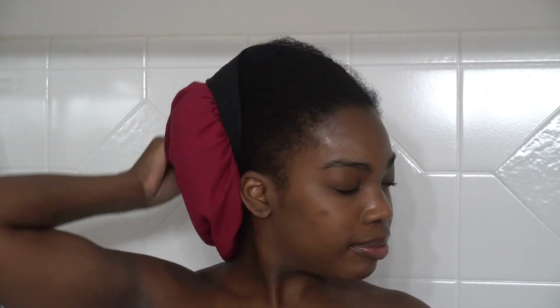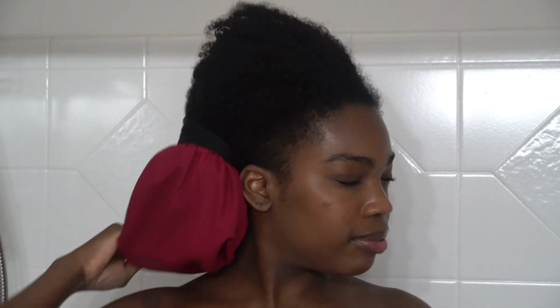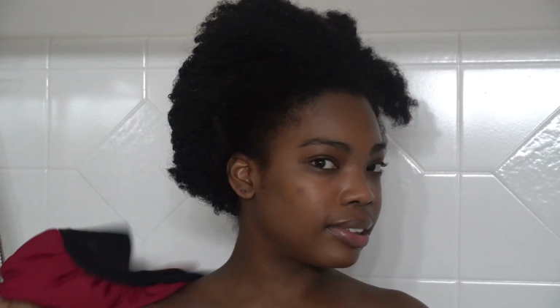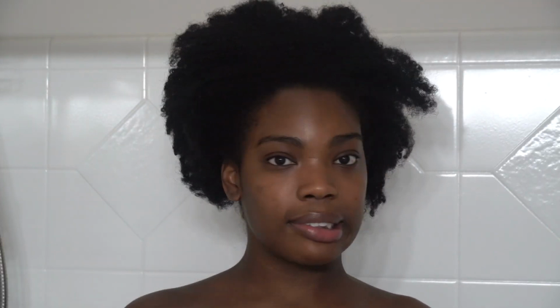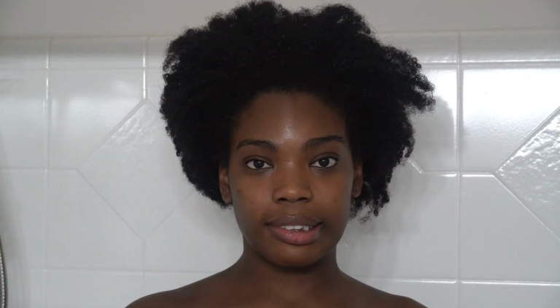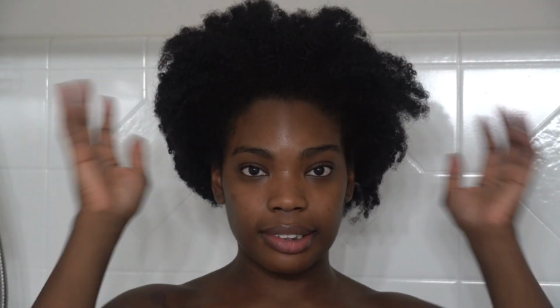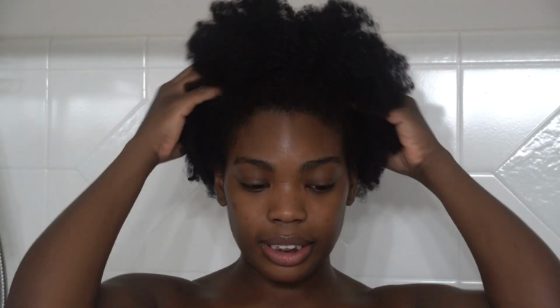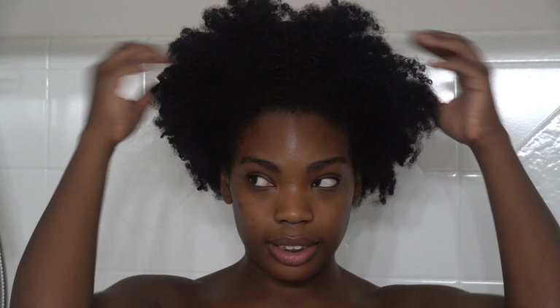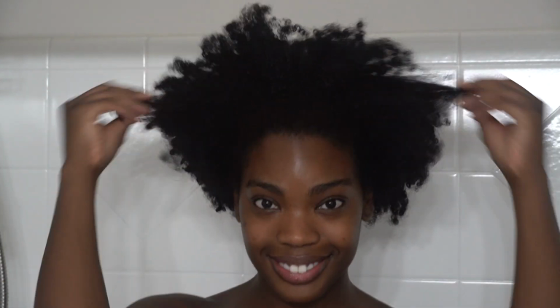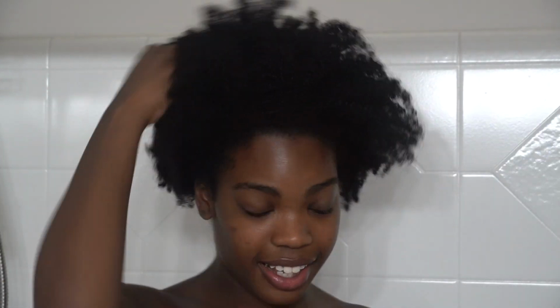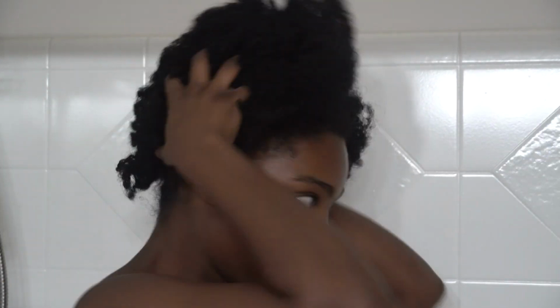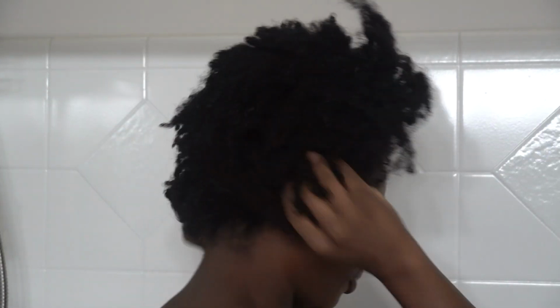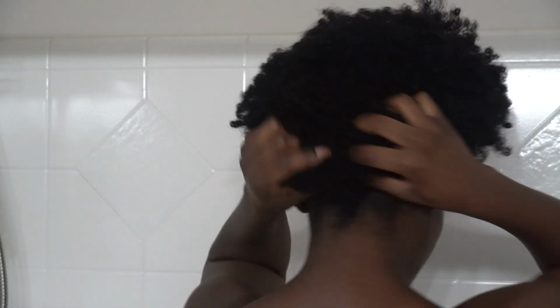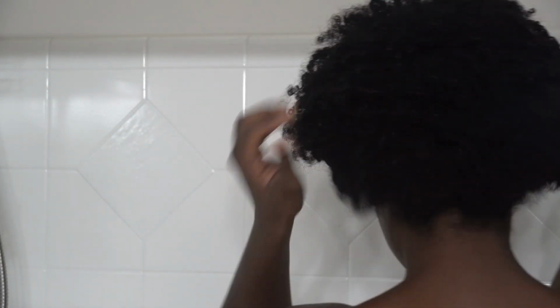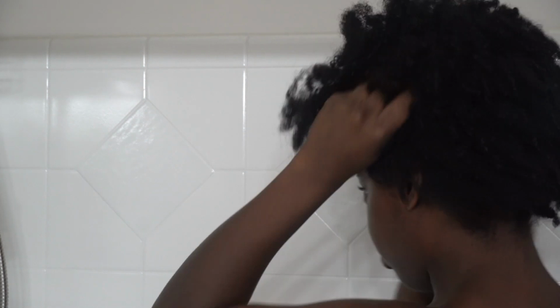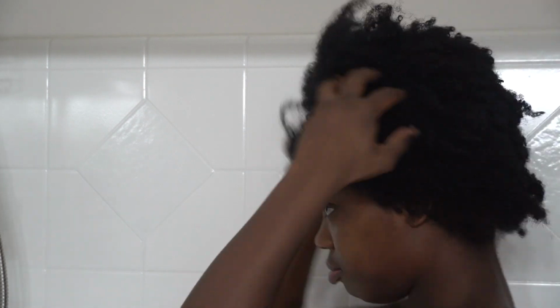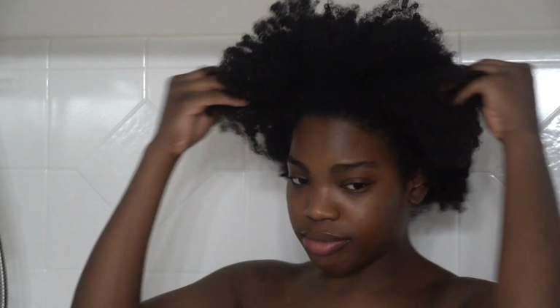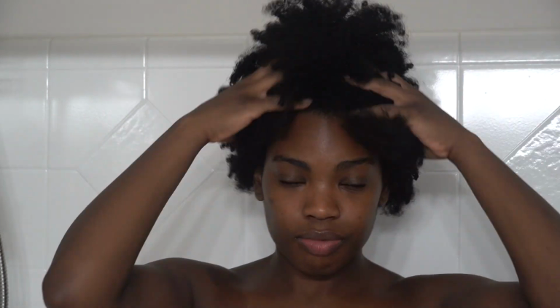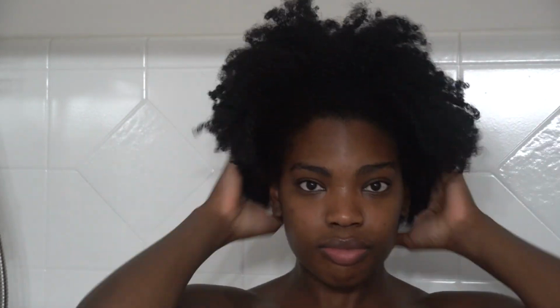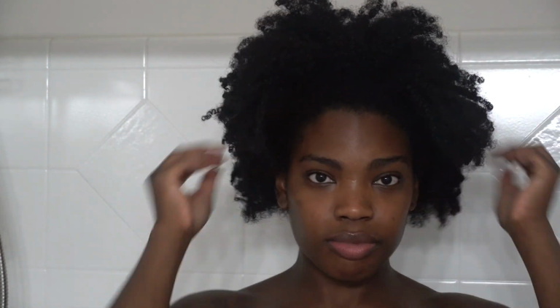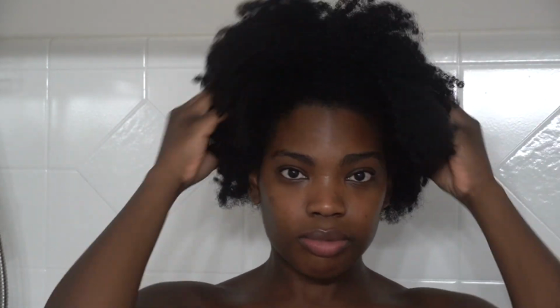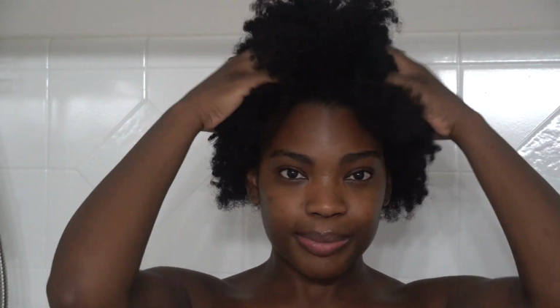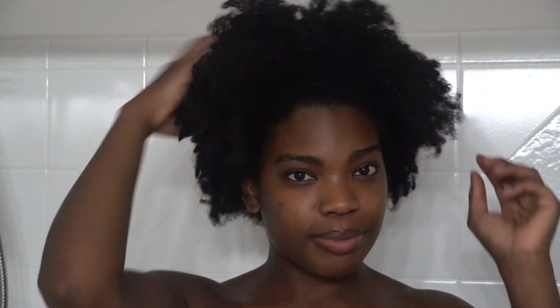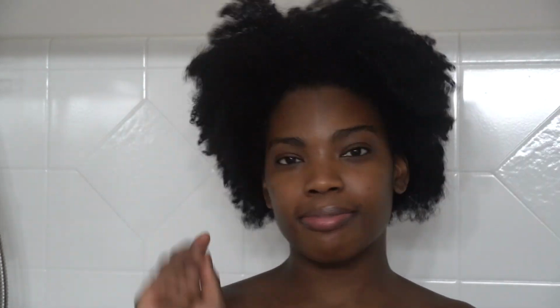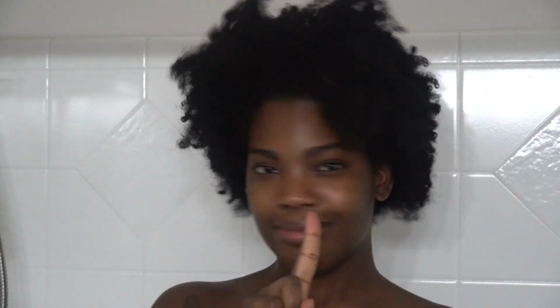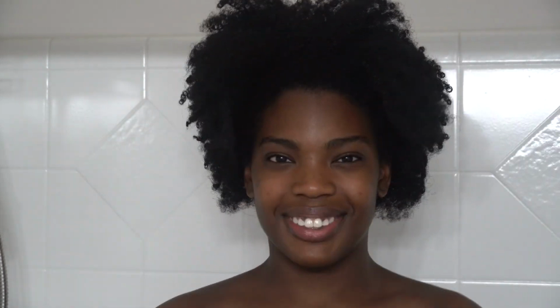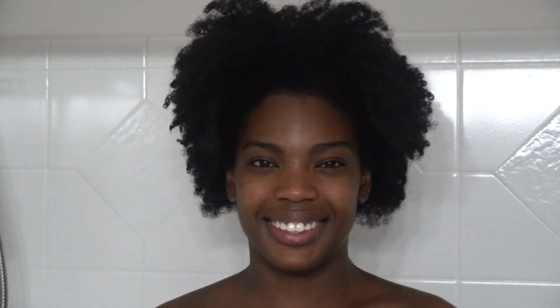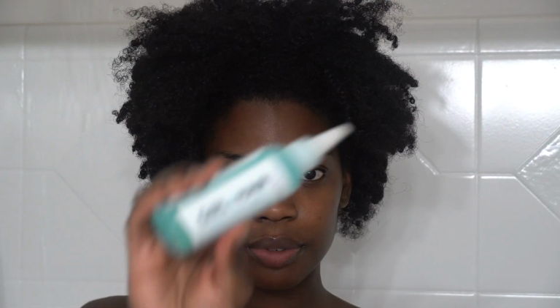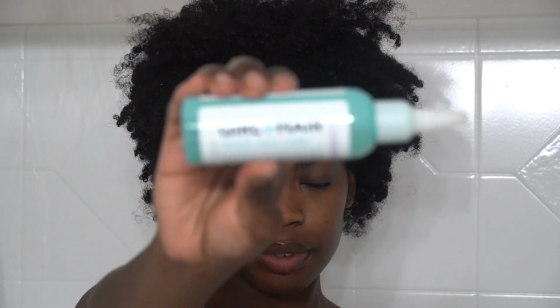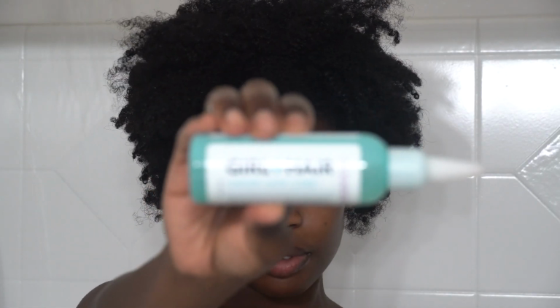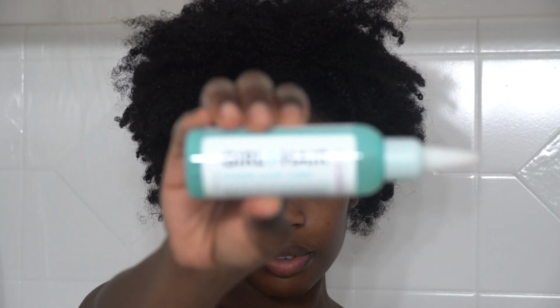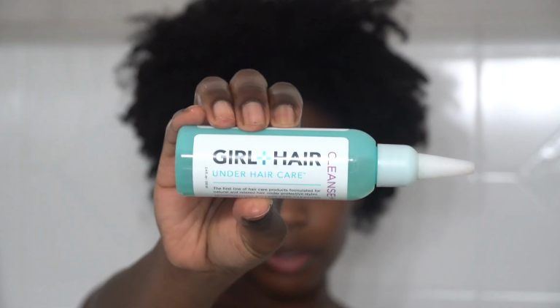Alright, so my hair is looking a little dry and a little flat, but we're about to take care of that in a second. The first step to this is to go in with a cleanser.